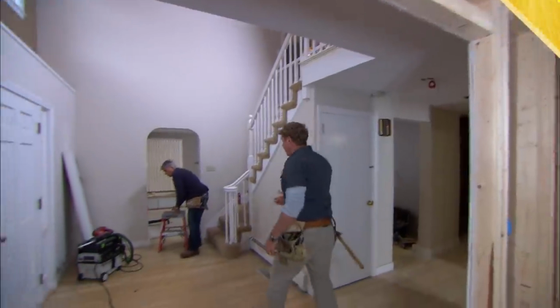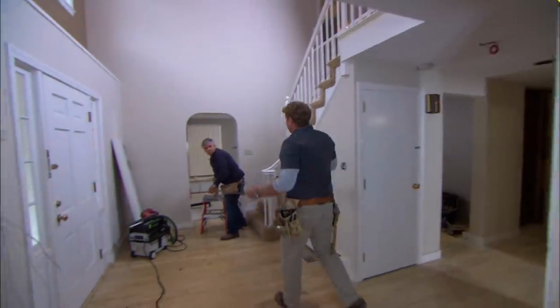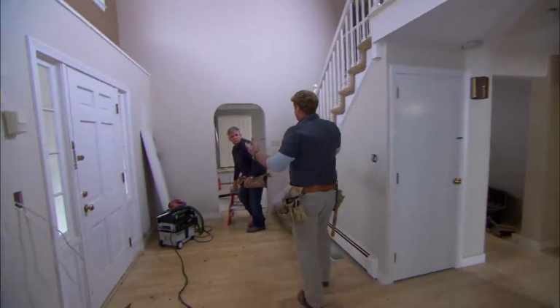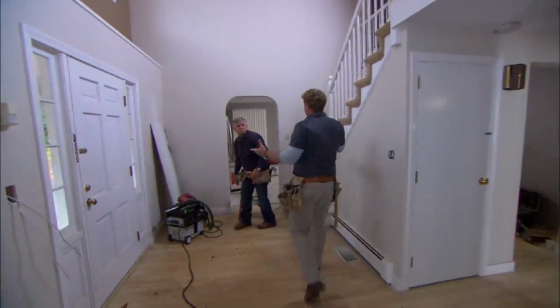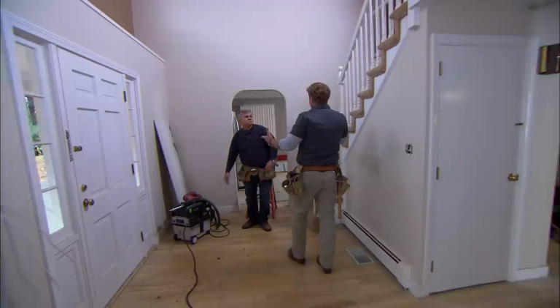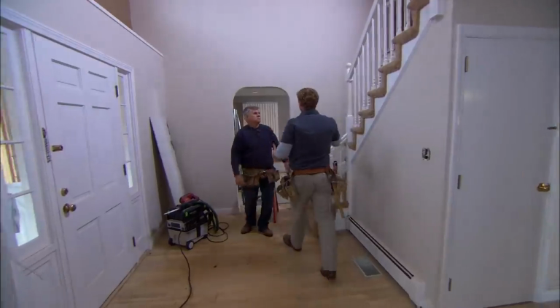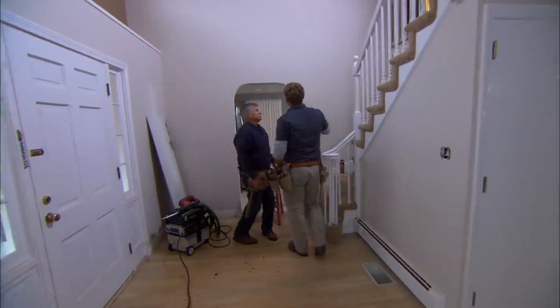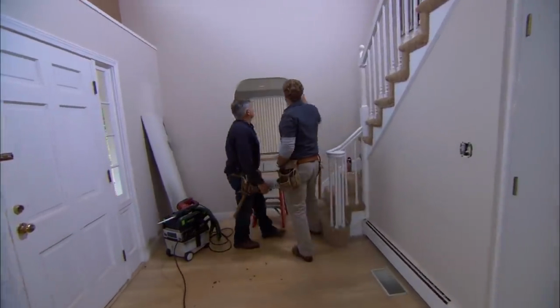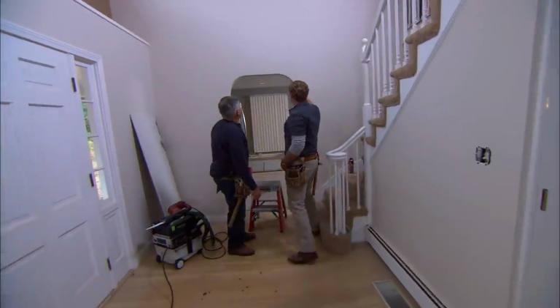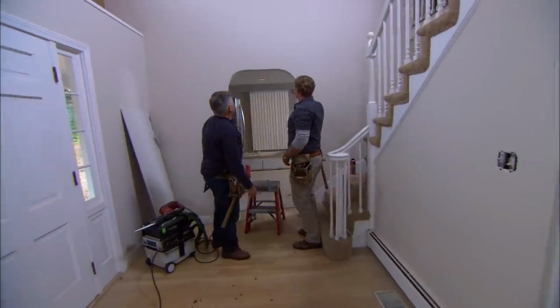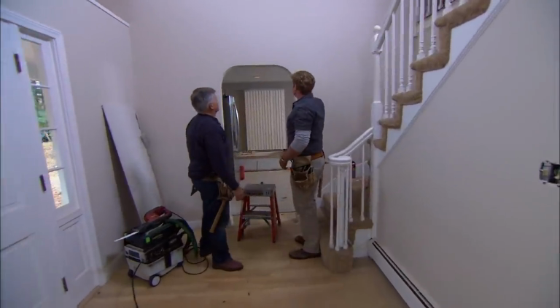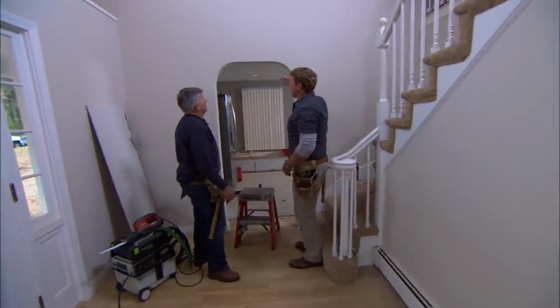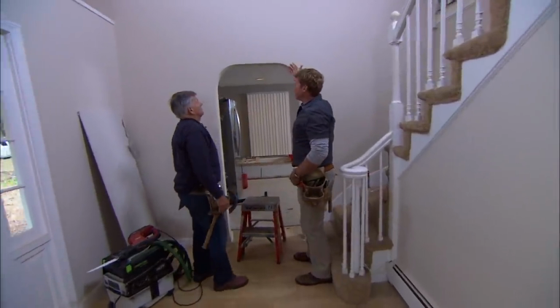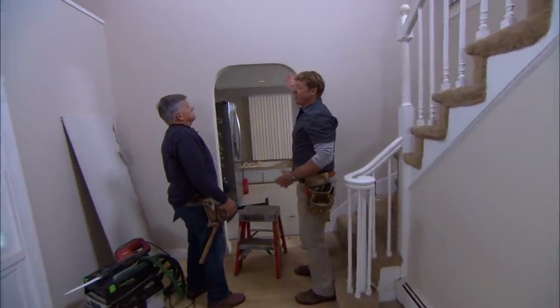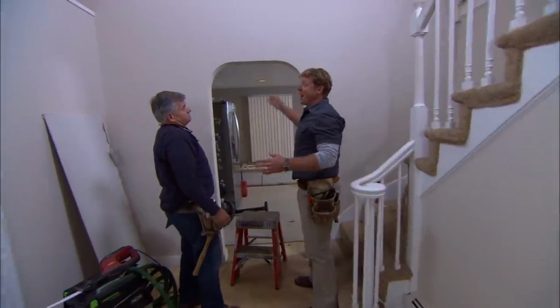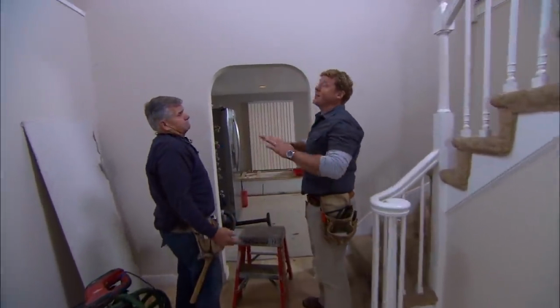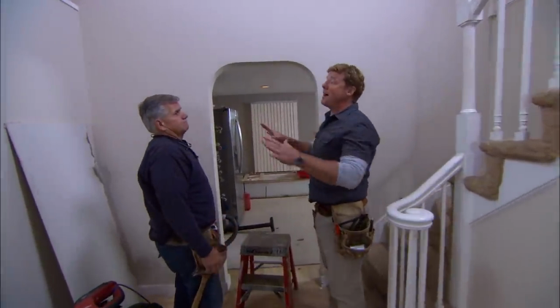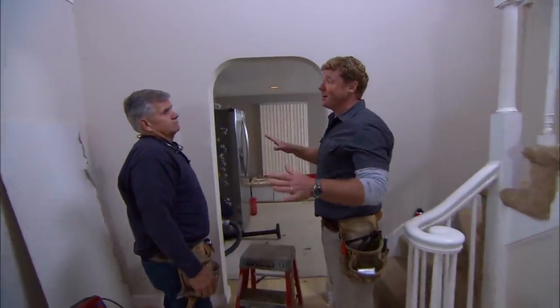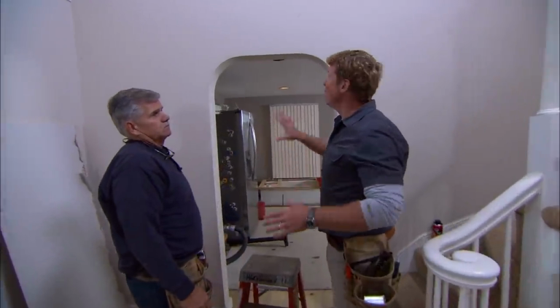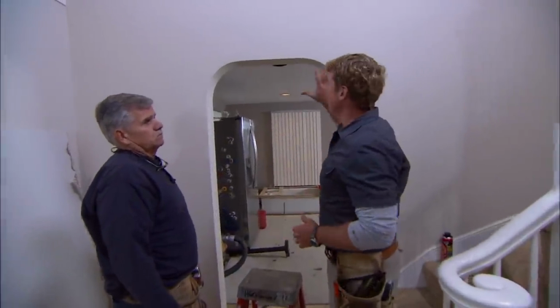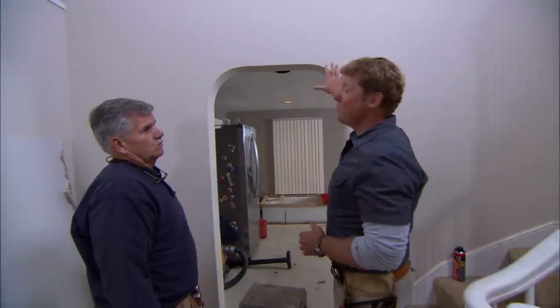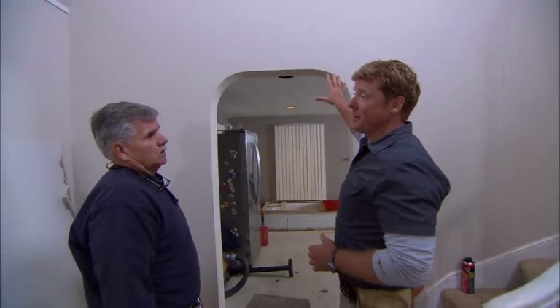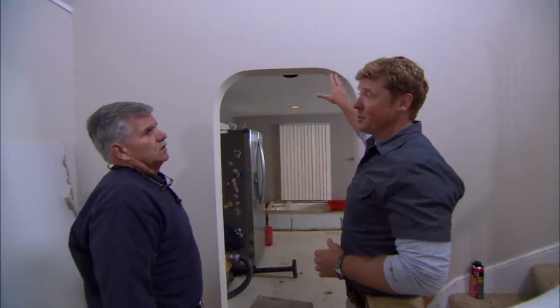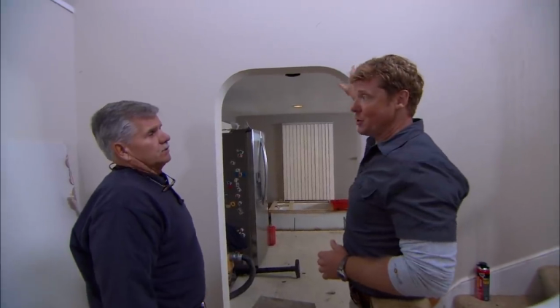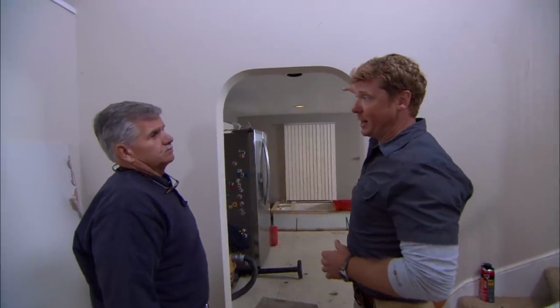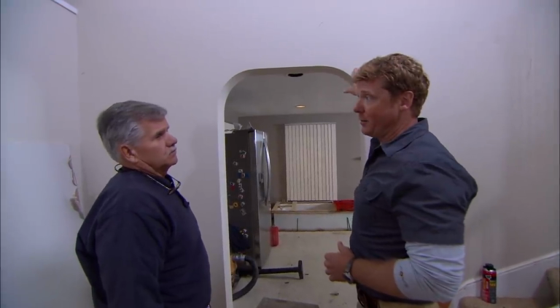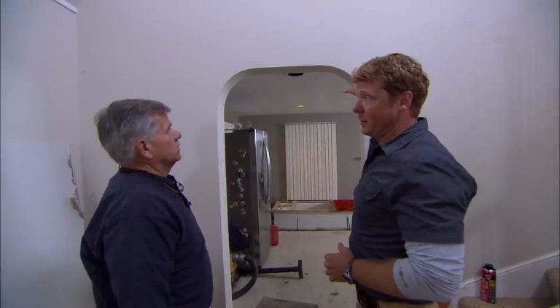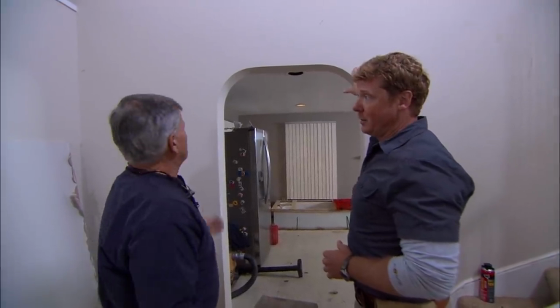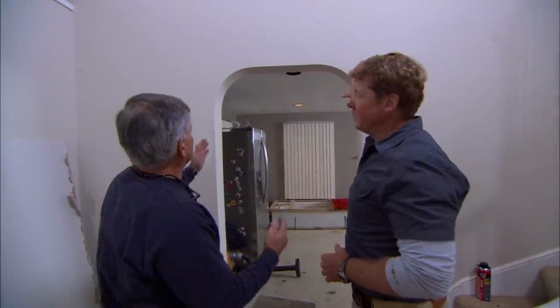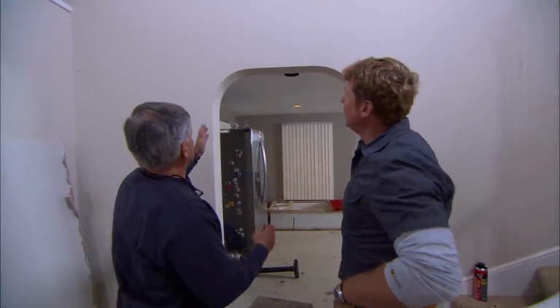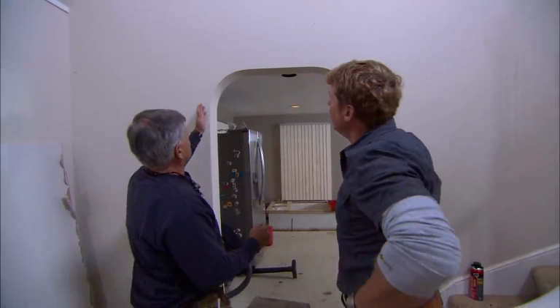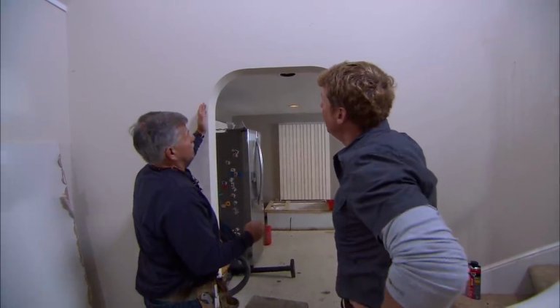Tommy, for some reason this opening is arched — either it was original or they added it after the fact. It doesn't matter. The homeowners want this to match everything else, so this has got to go. So what we're gonna do is square it off.